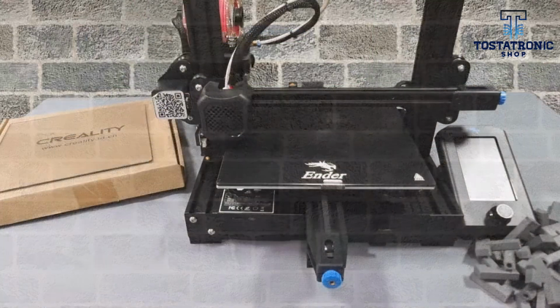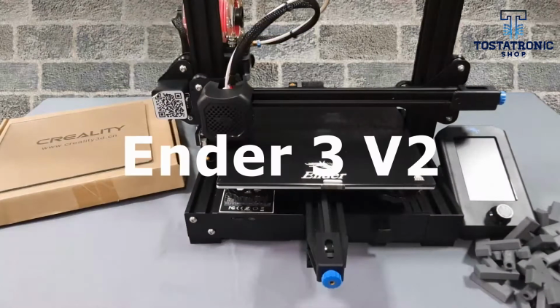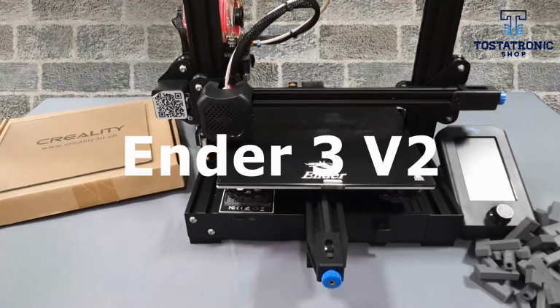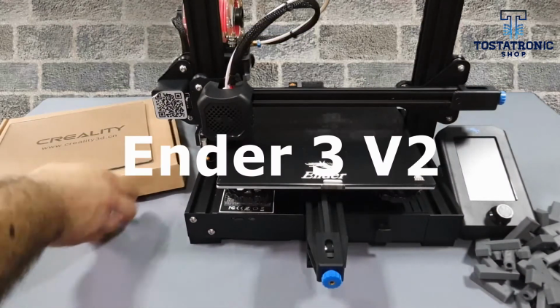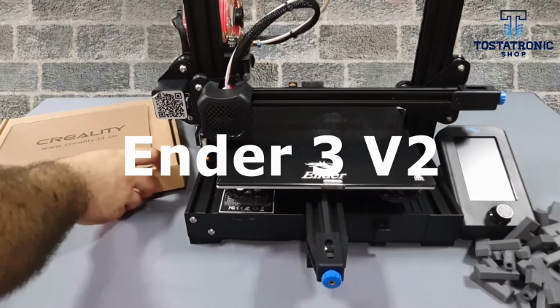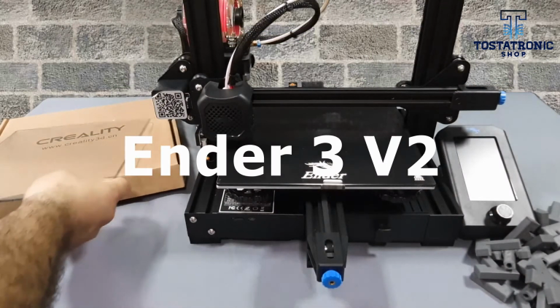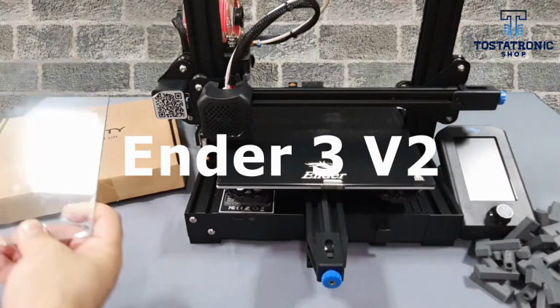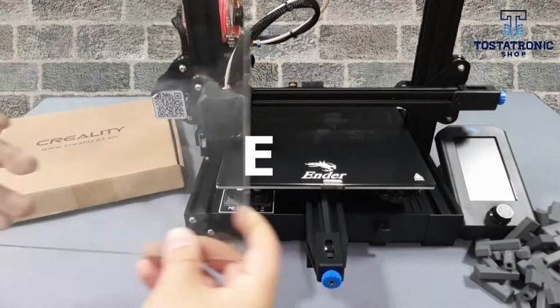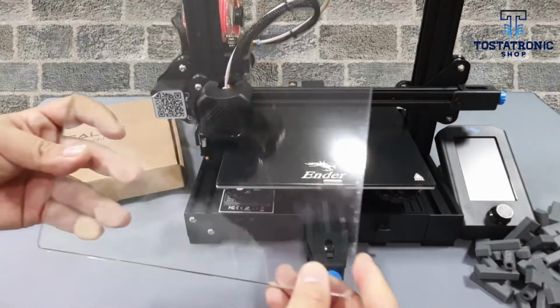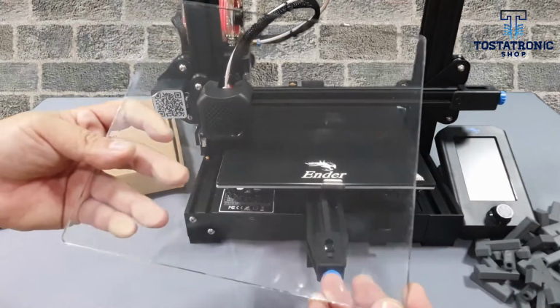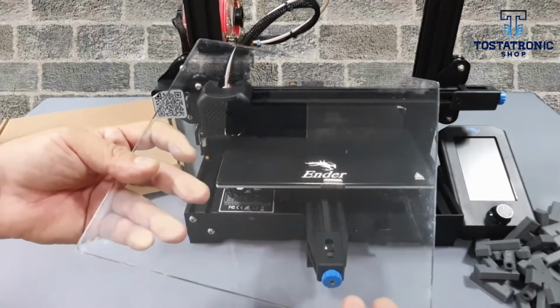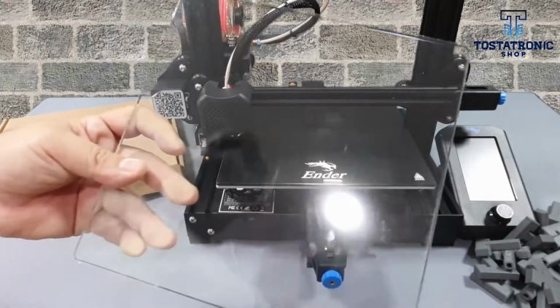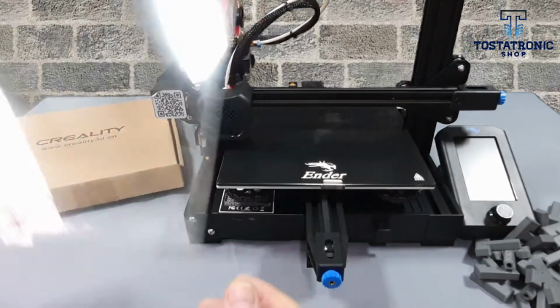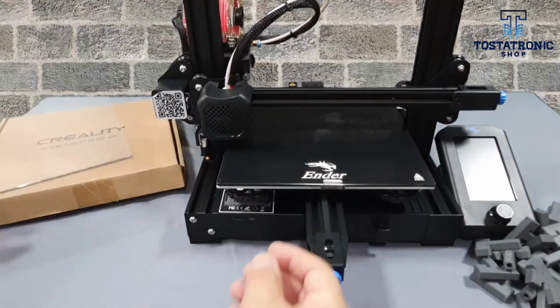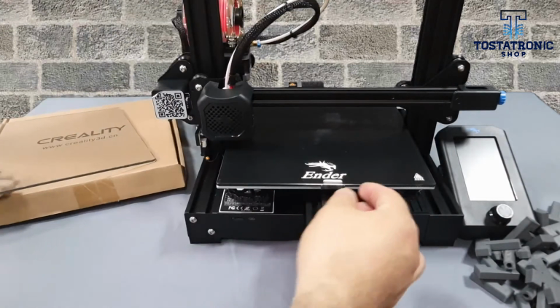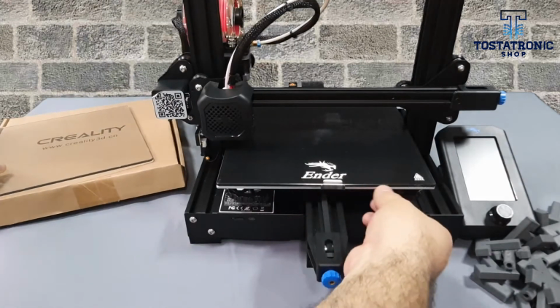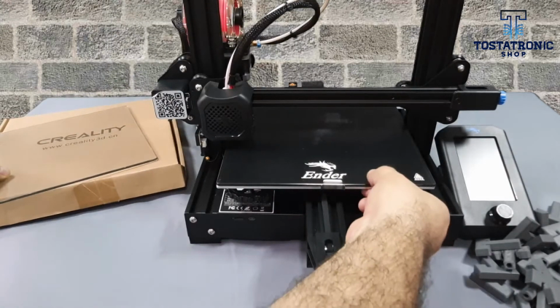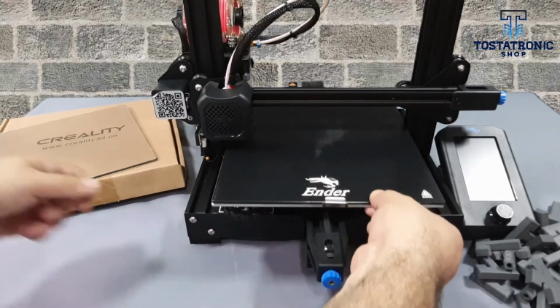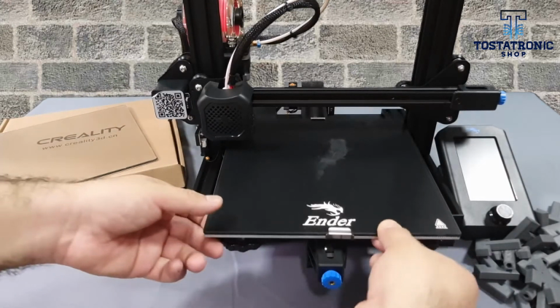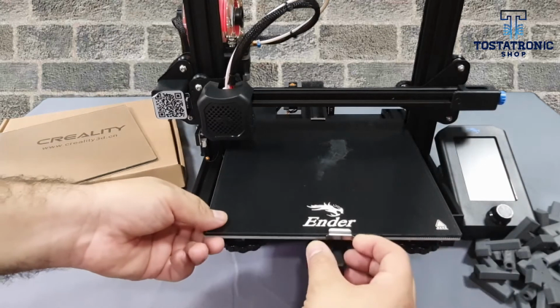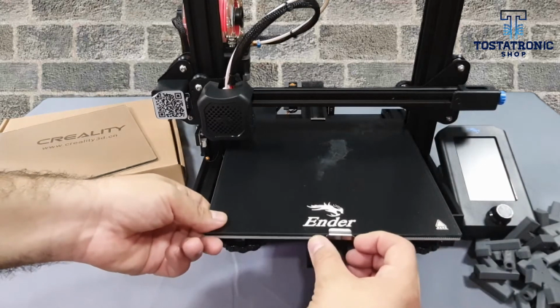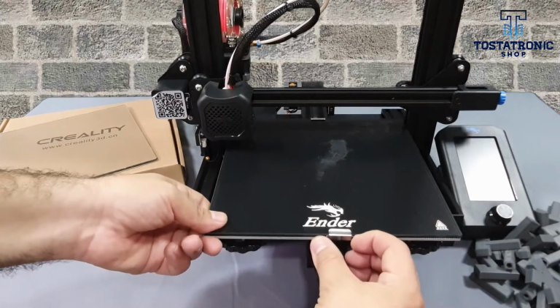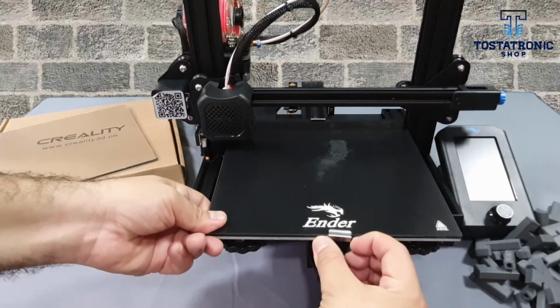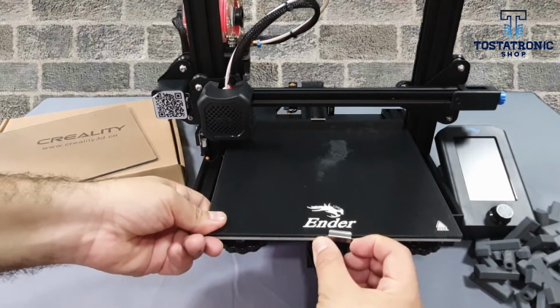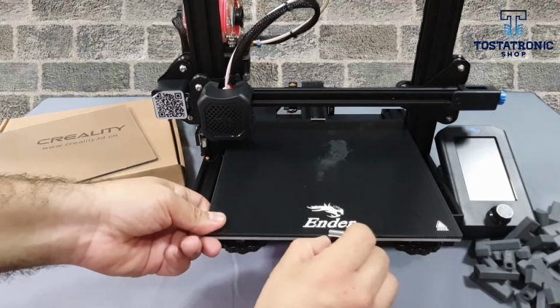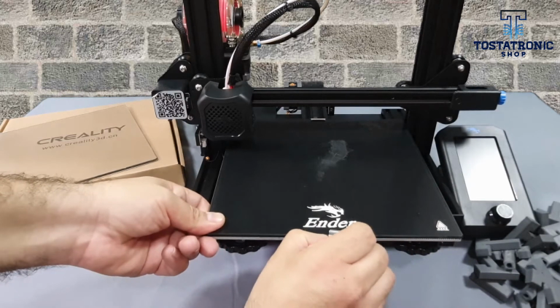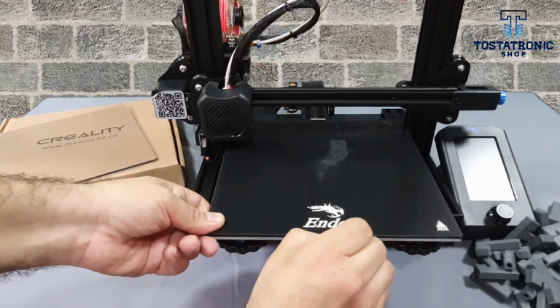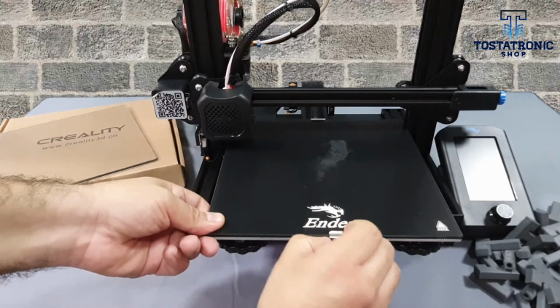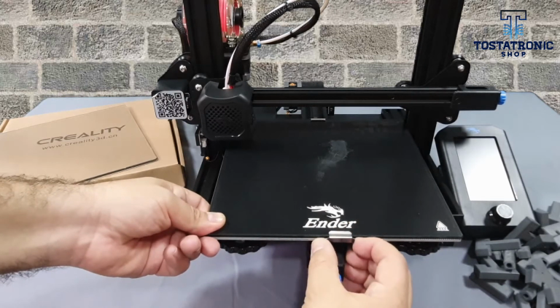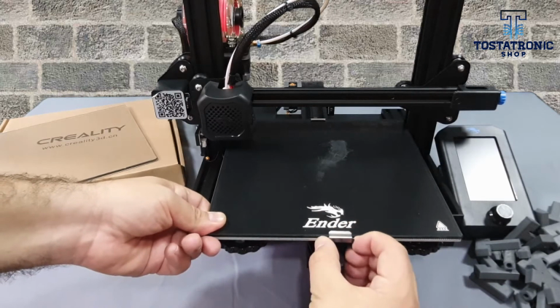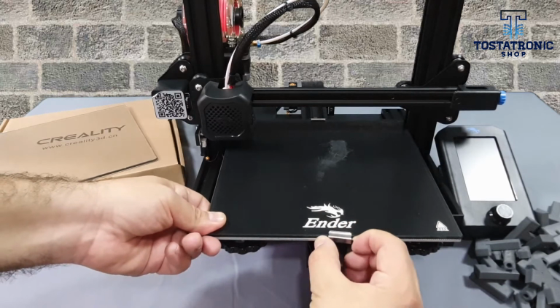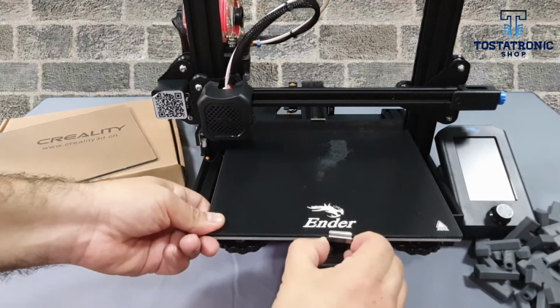The new Ender 3 V2 has several standard enhancements, one of which is the 4mm tempered glass print surface. If unfortunately your glass is broken, scratched or cracked, we offer you this excellent replacement.